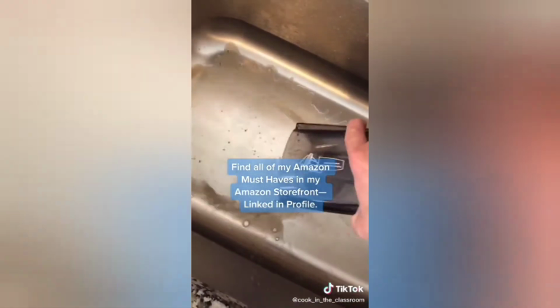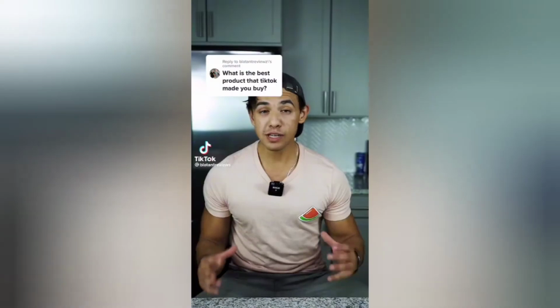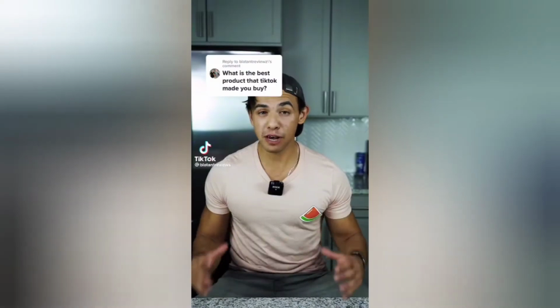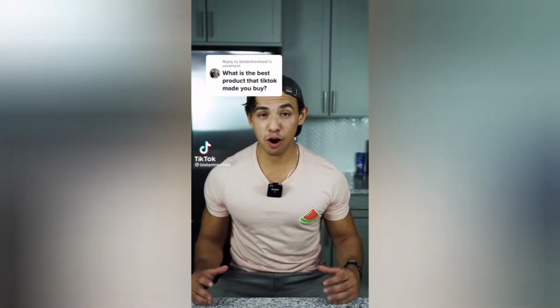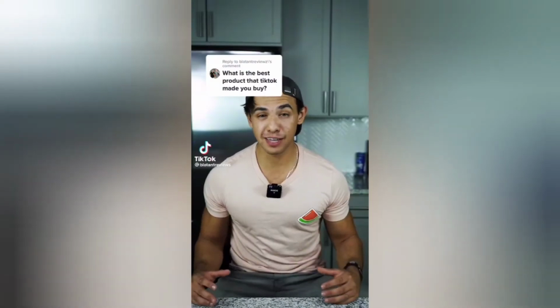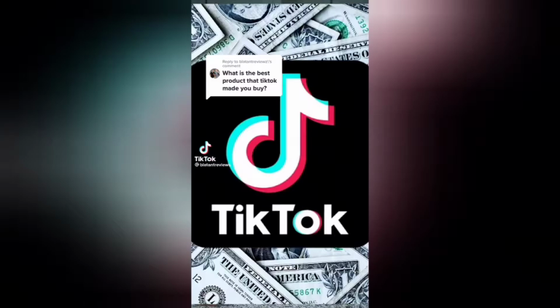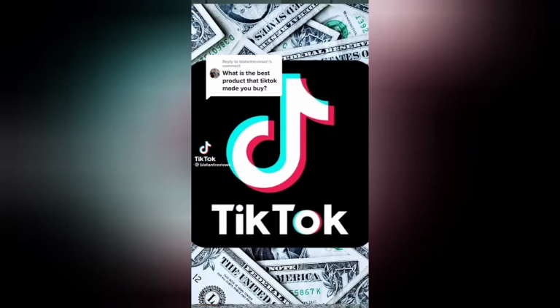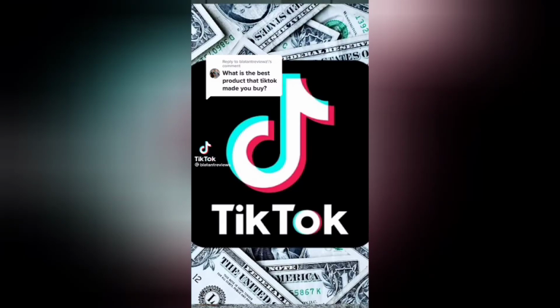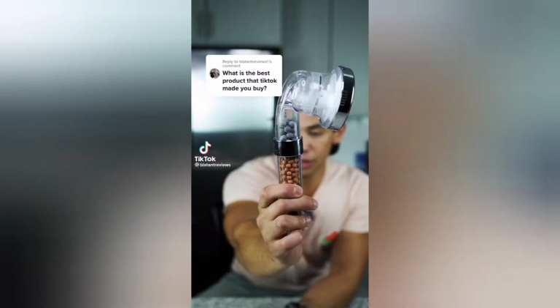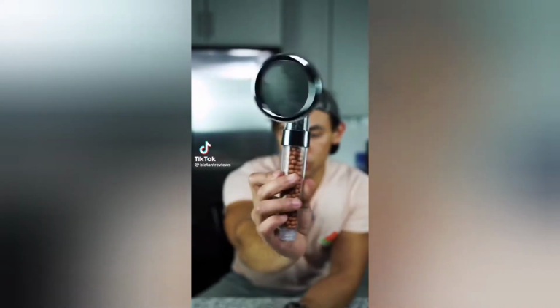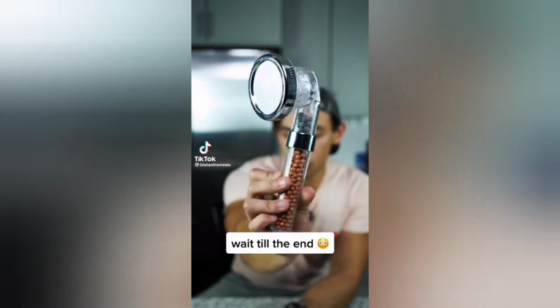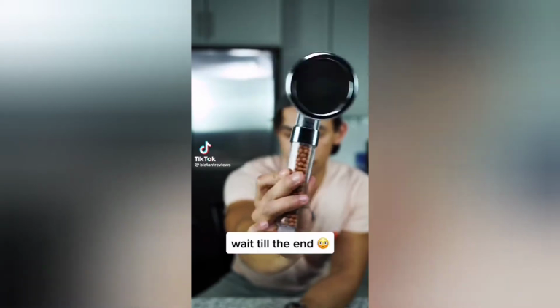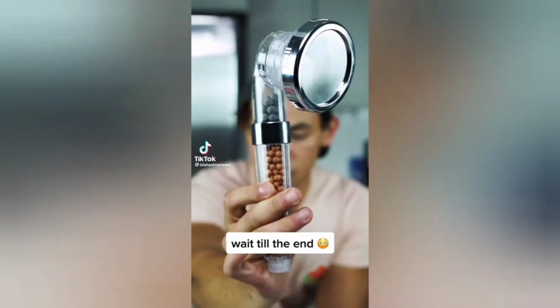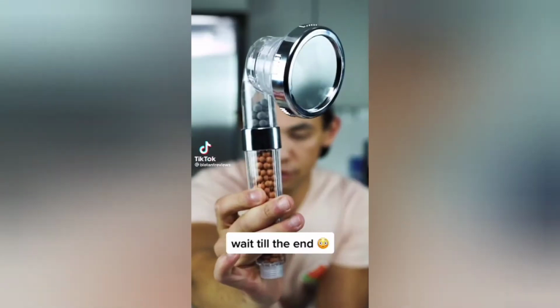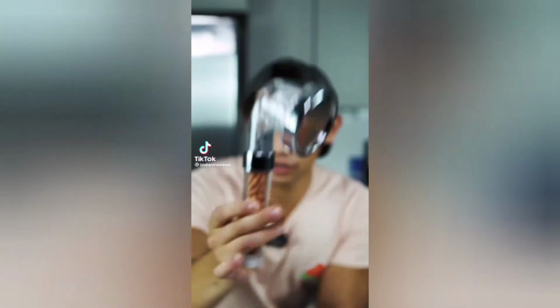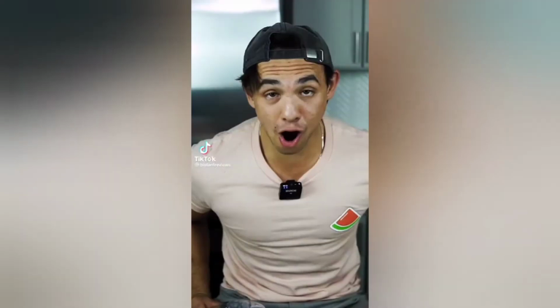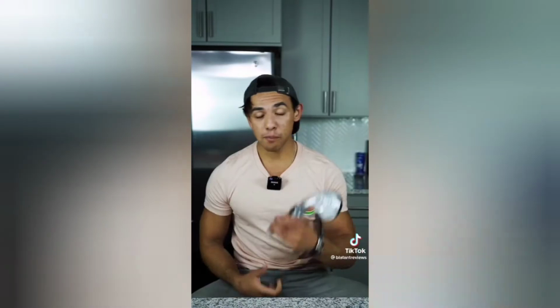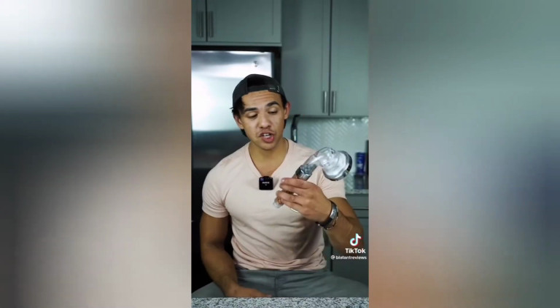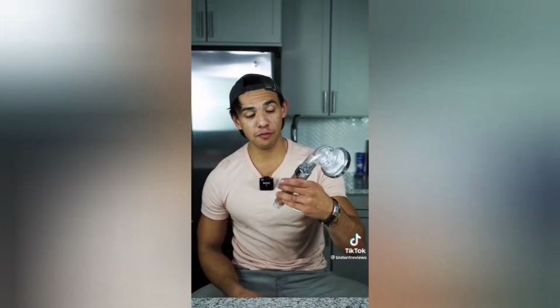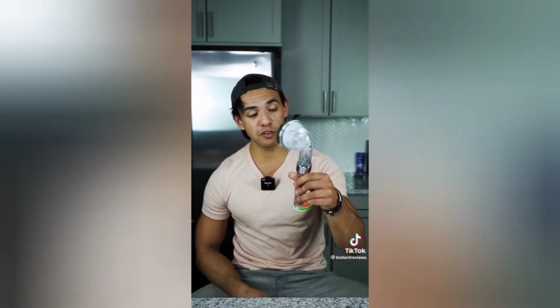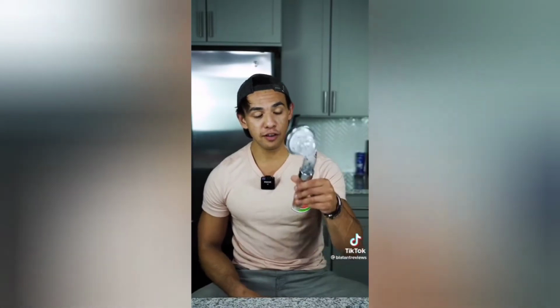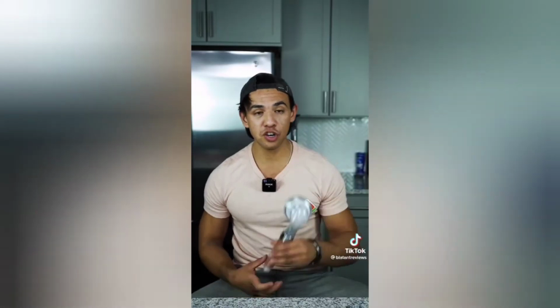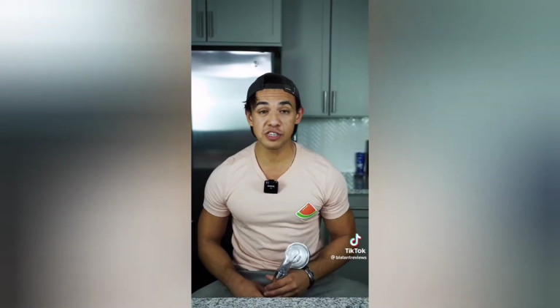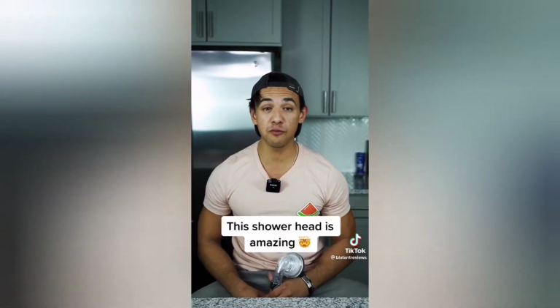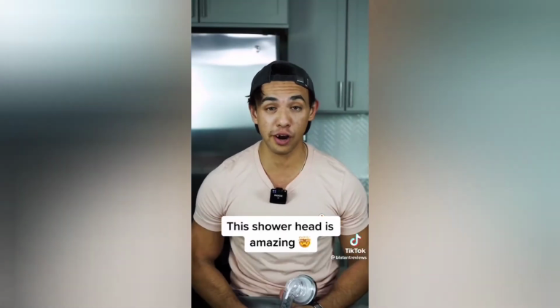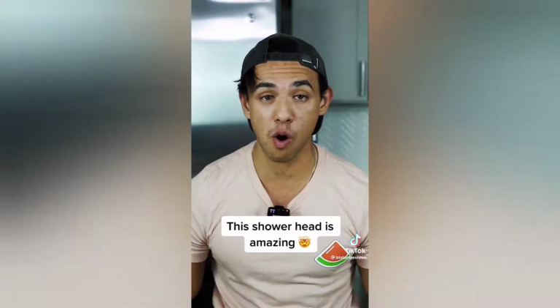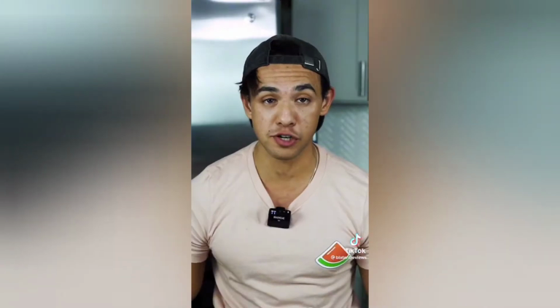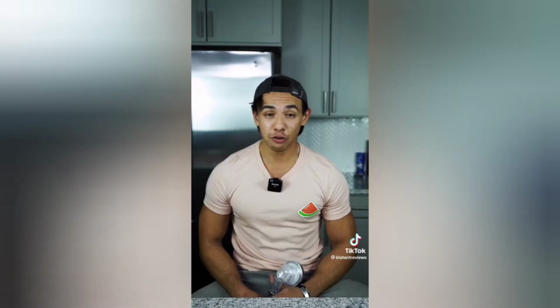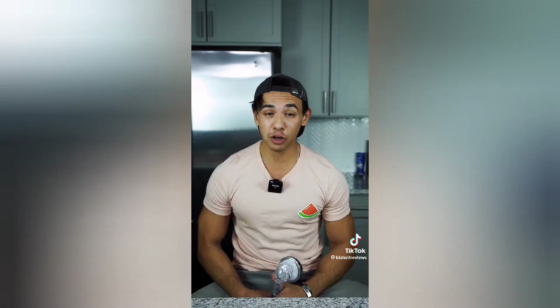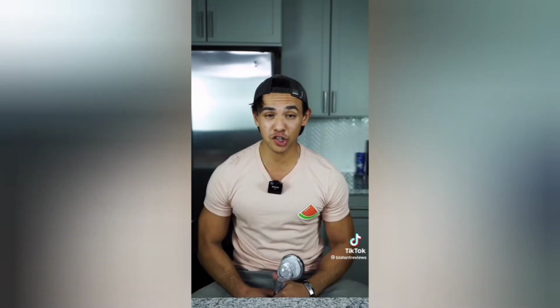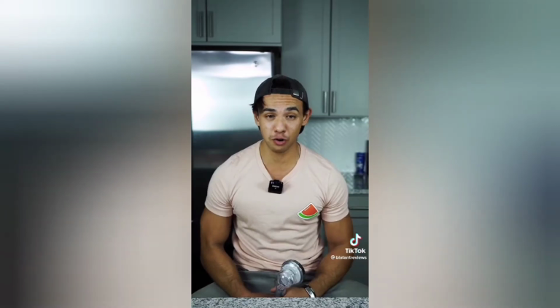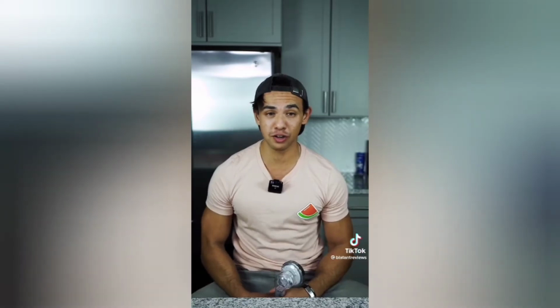What is the best product that TikTok made you buy? This may look just like a regular shower head, but I bought this shower head a few months ago and it massively increases your water pressure. Here's what my current shower head looks like.